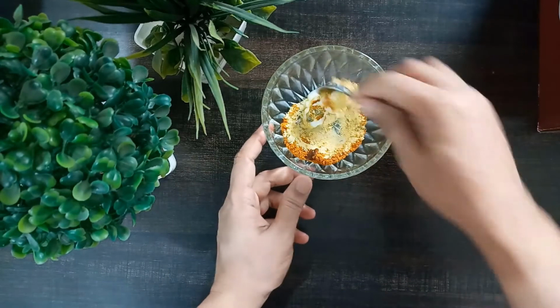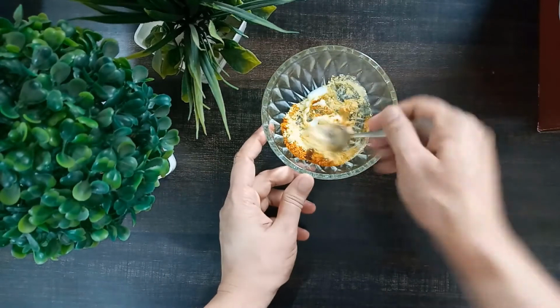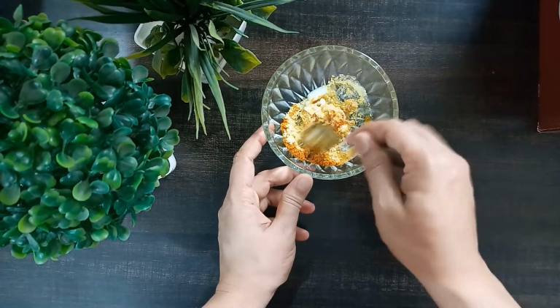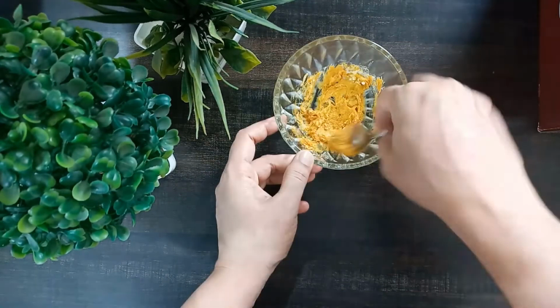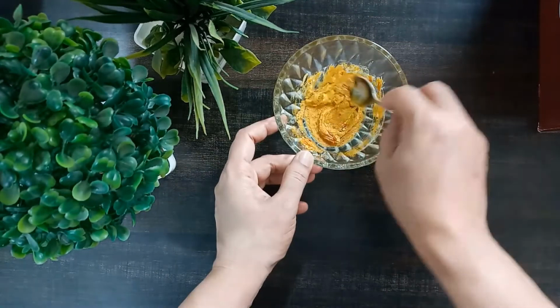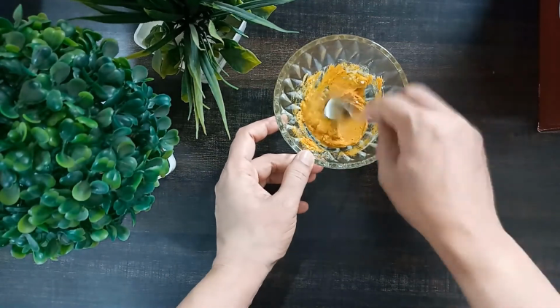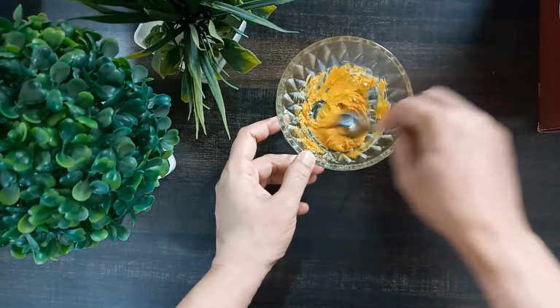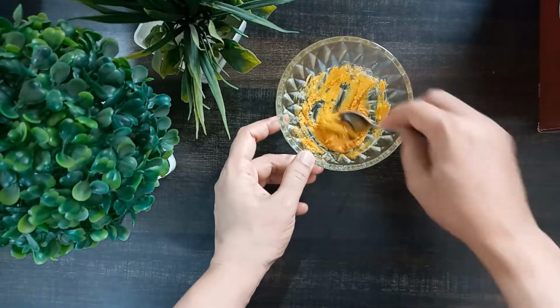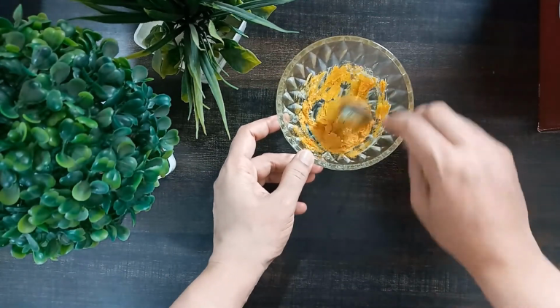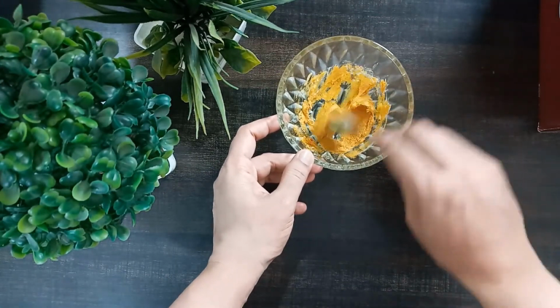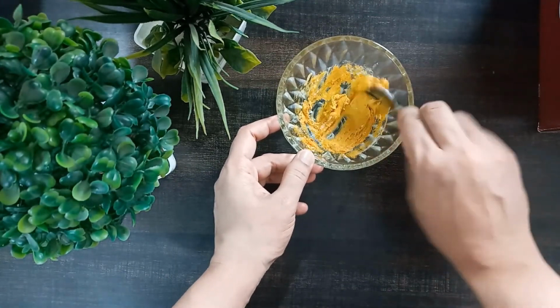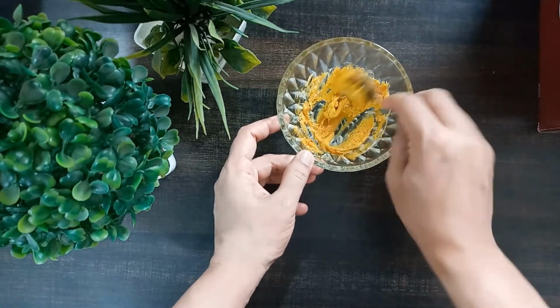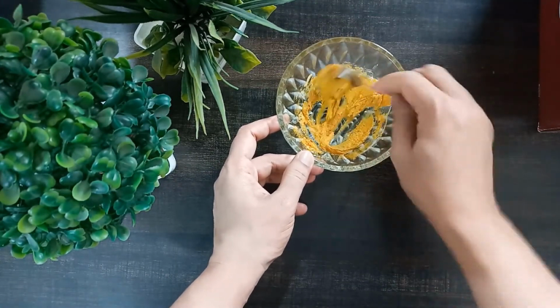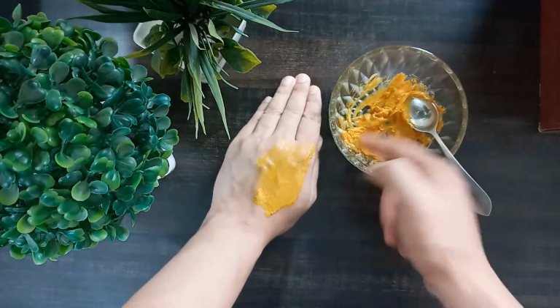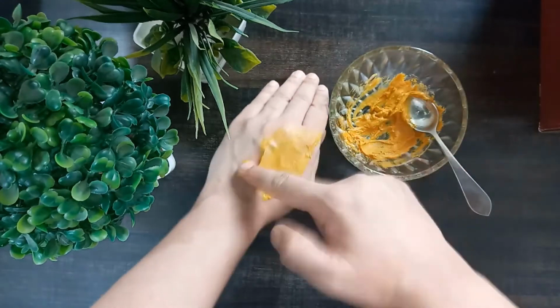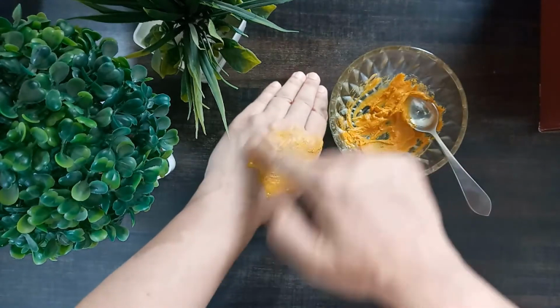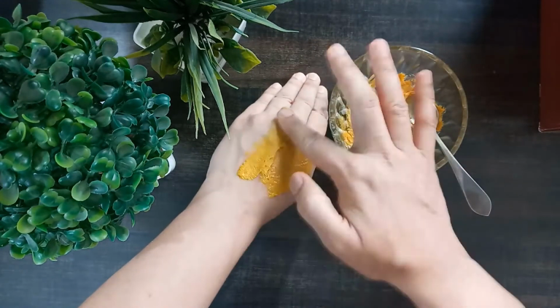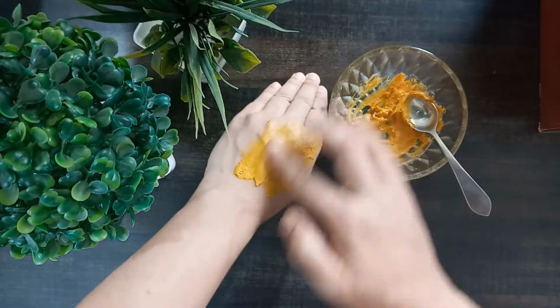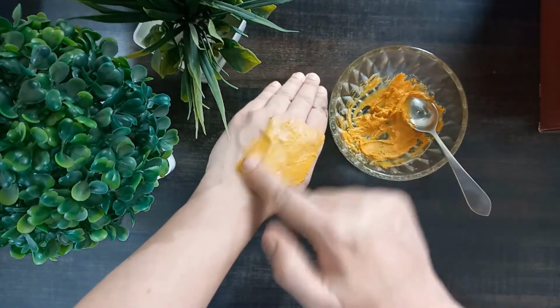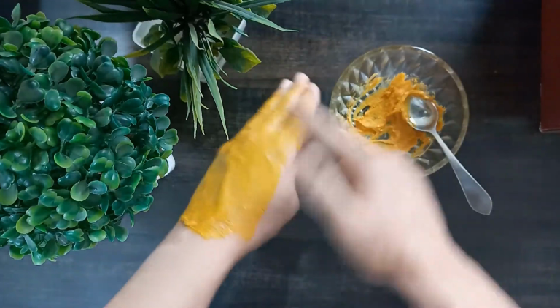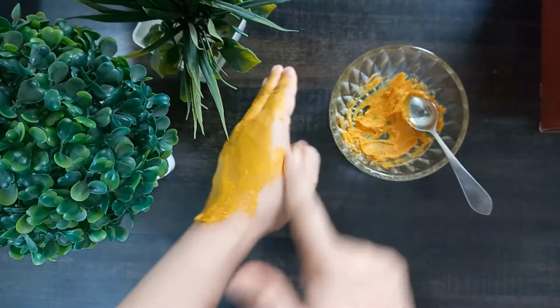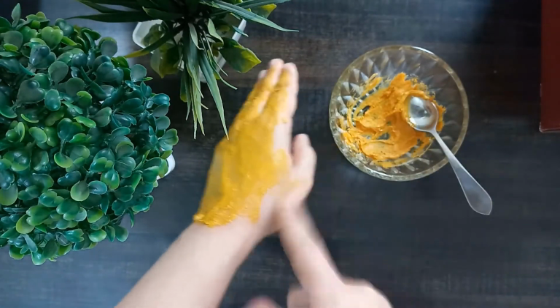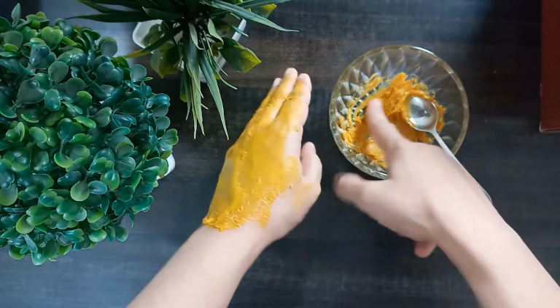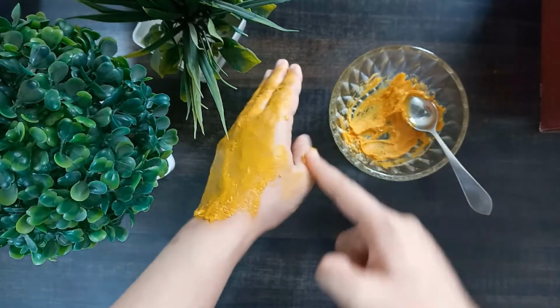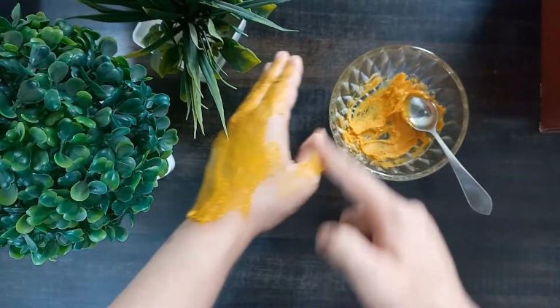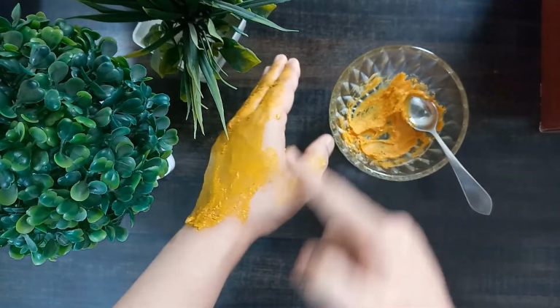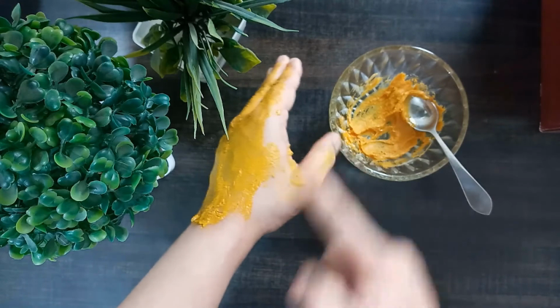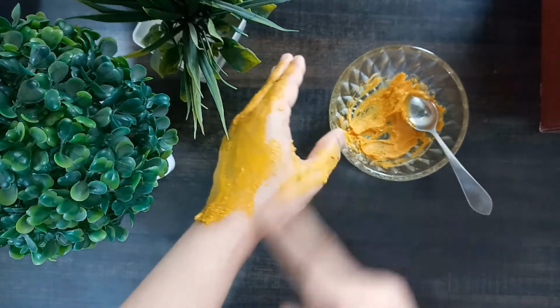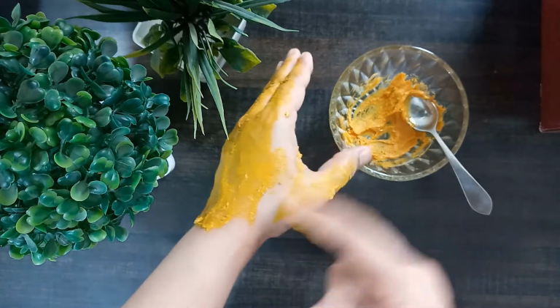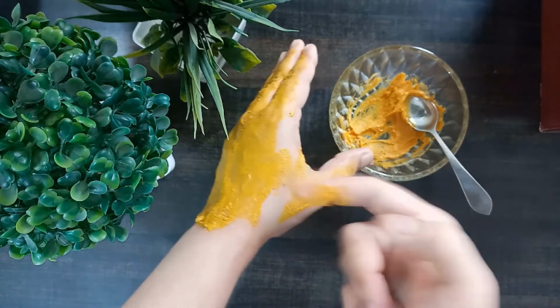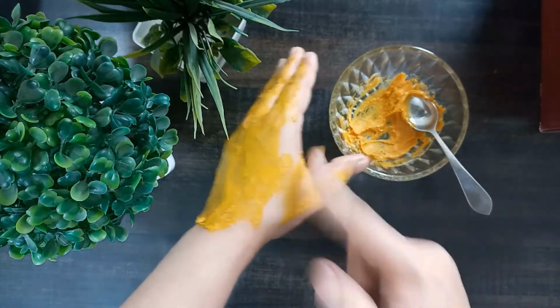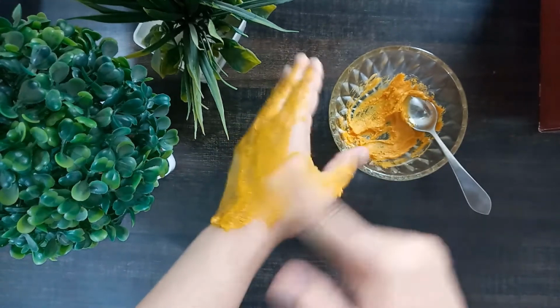Make a fine paste by mixing all these ingredients. Apply this paste on your face pores and let it dry for 20 to 25 minutes, then wash it off with cold water. Apply your moisturizer afterwards. For good results, use this remedy two times a week.